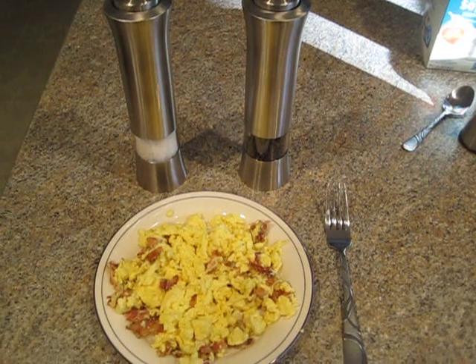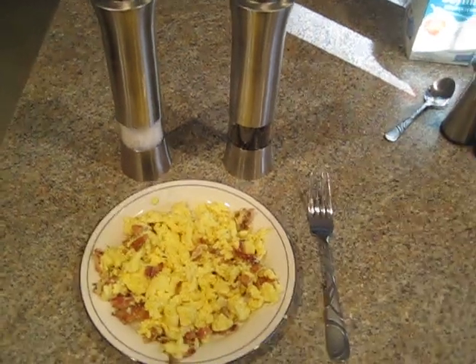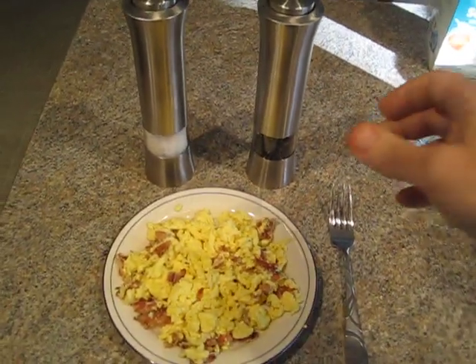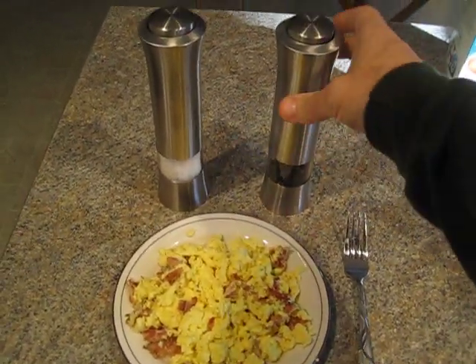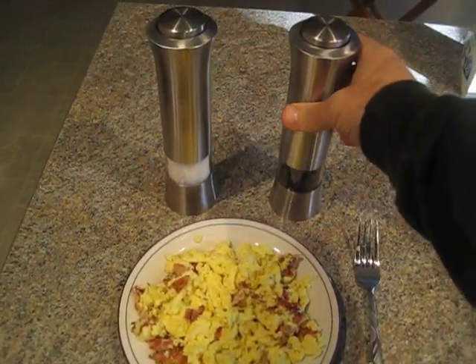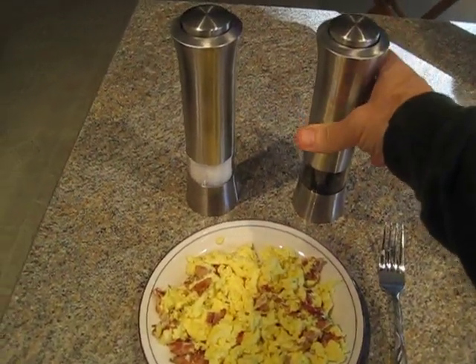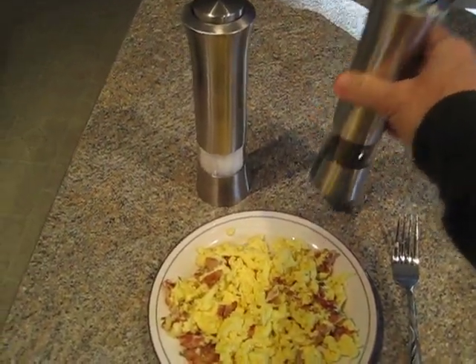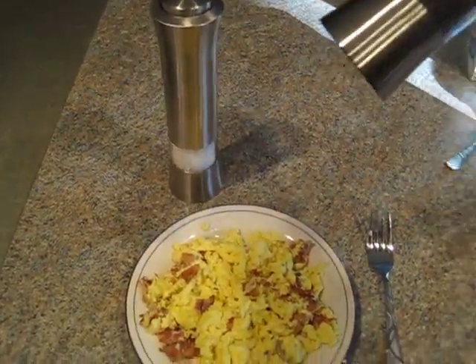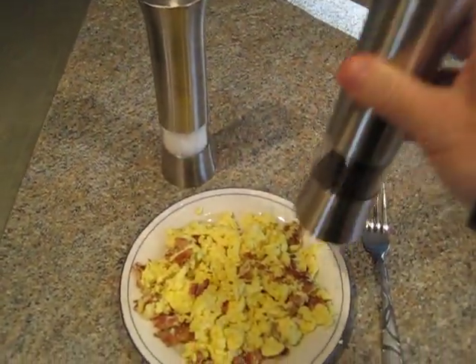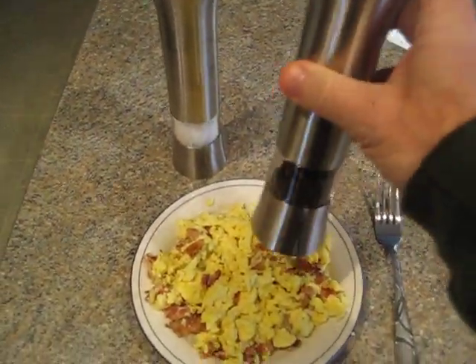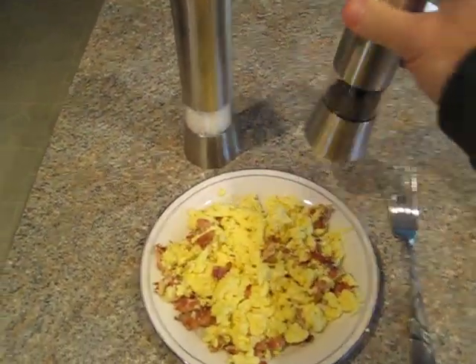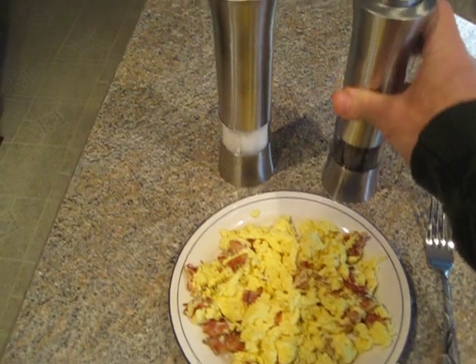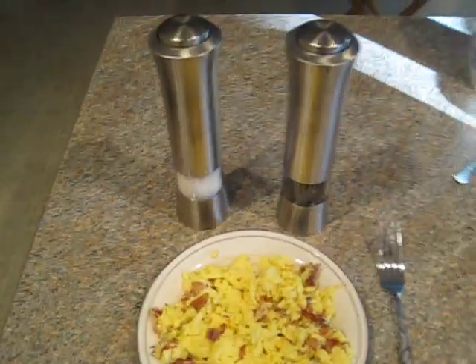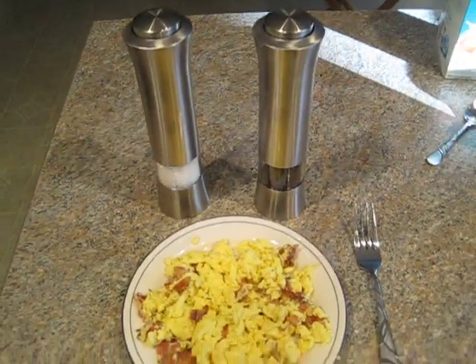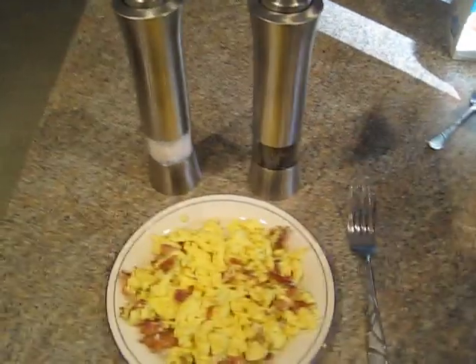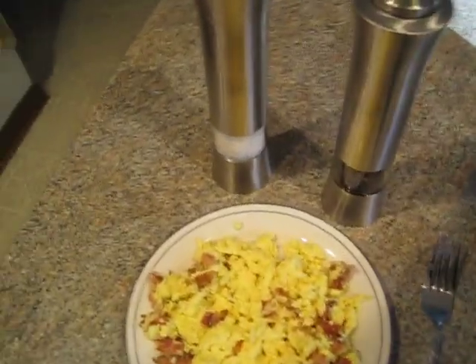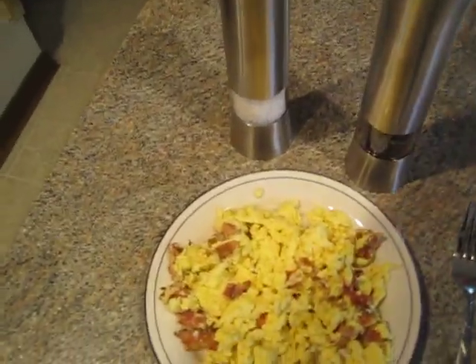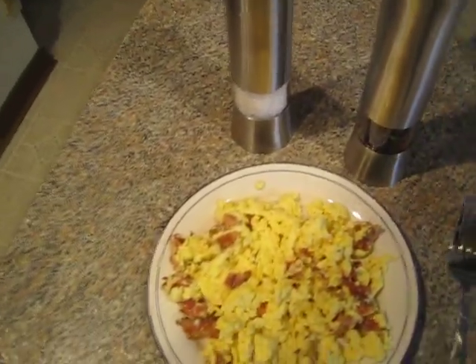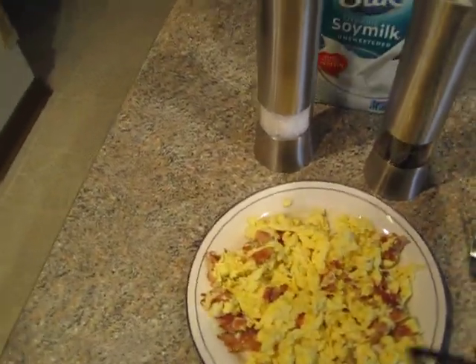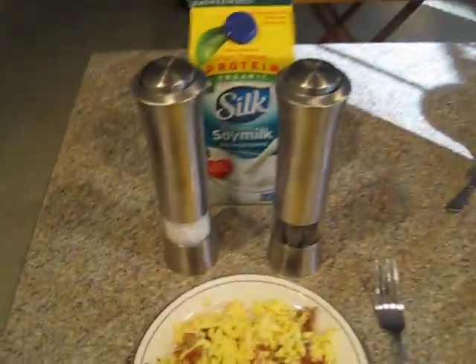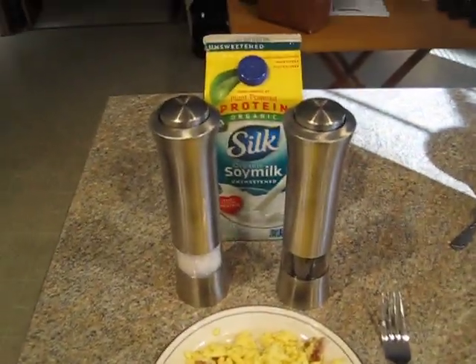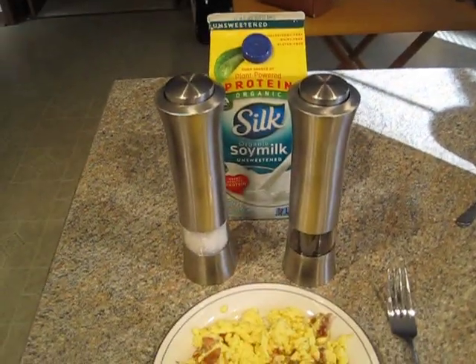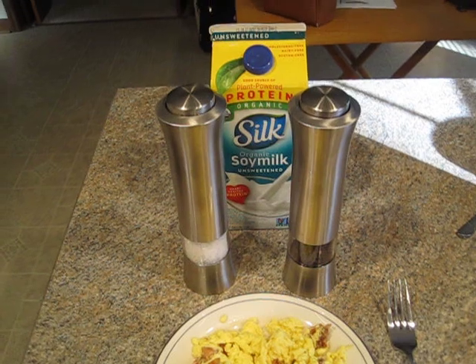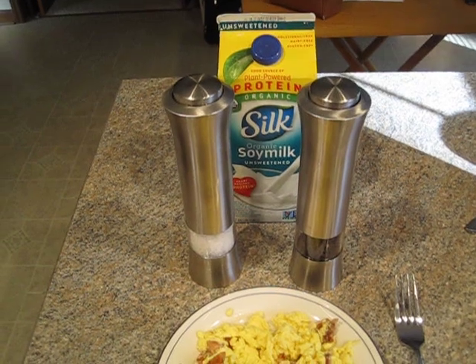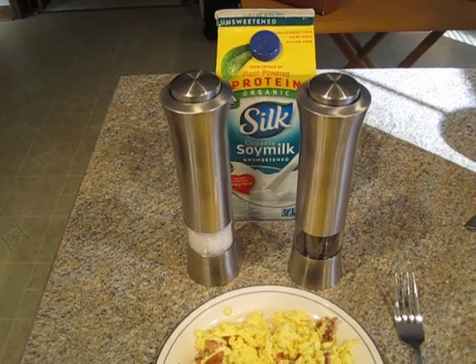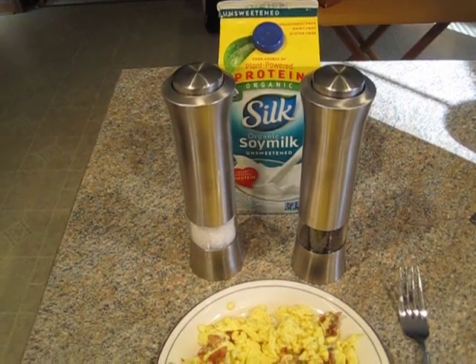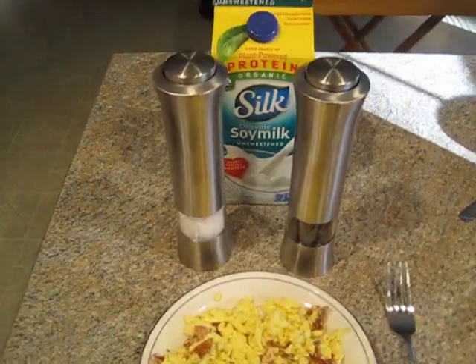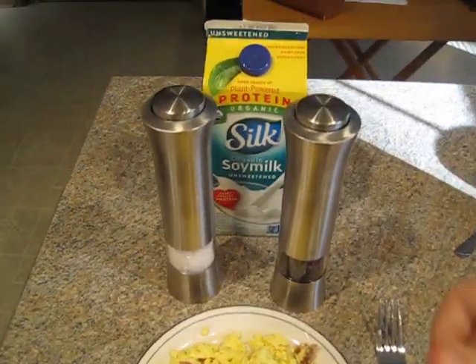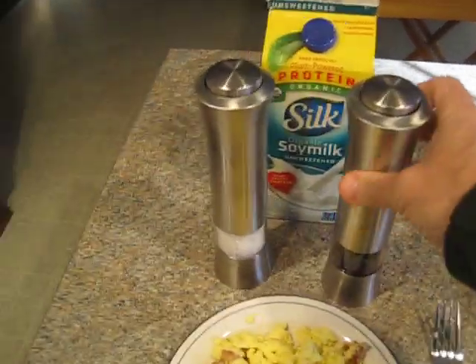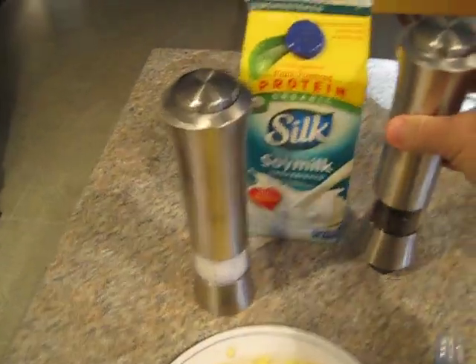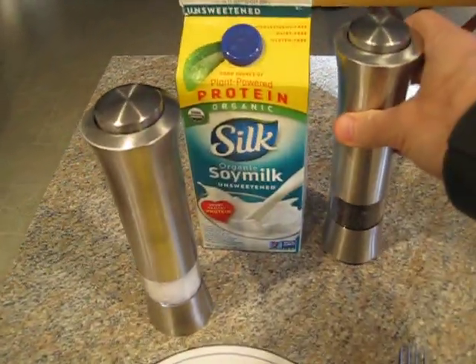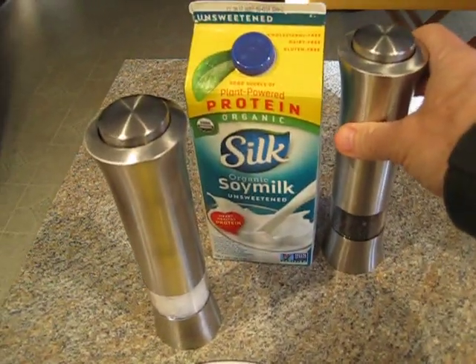Here's the Wolfgang Puck Grinder Electric Grinder Mill in action. You can see this is very, very large — here's a half gallon milk container for comparison. It's very large.